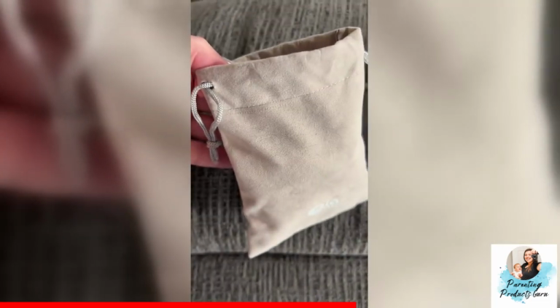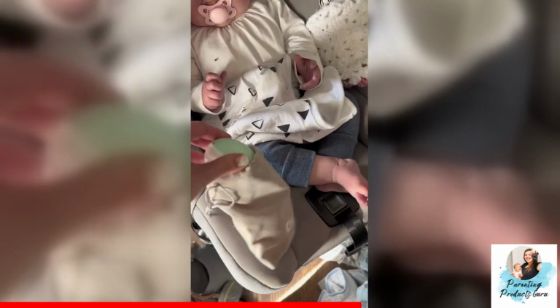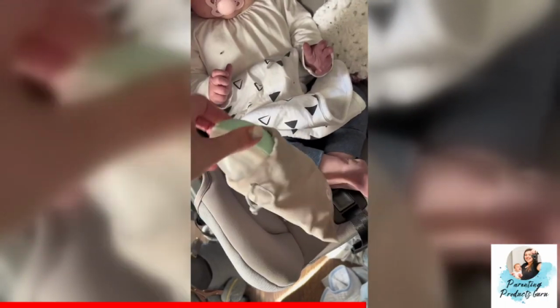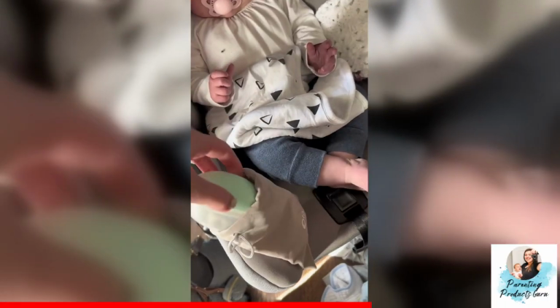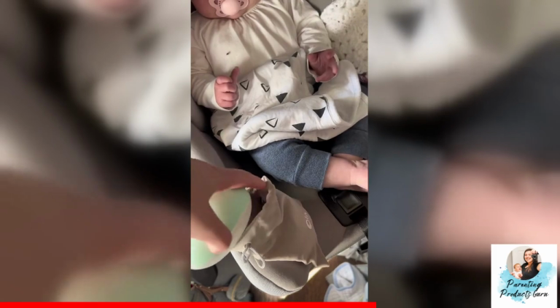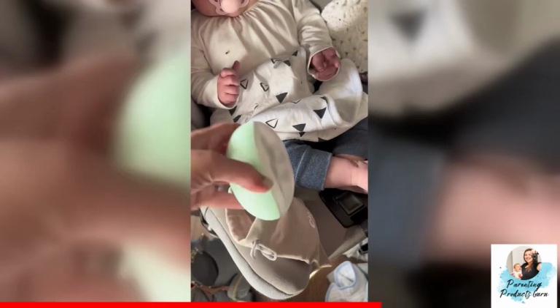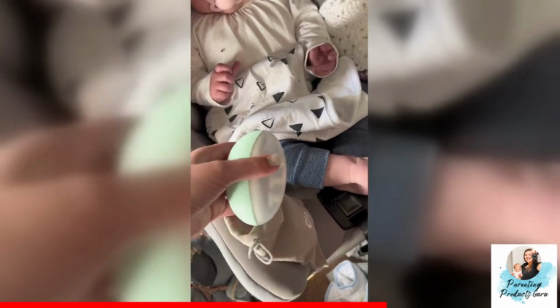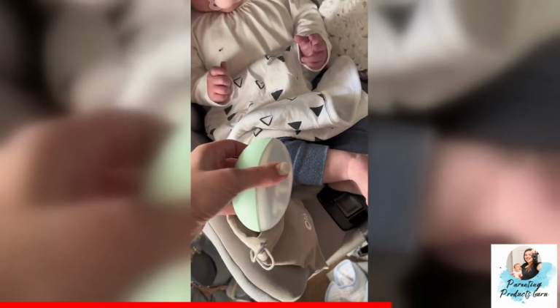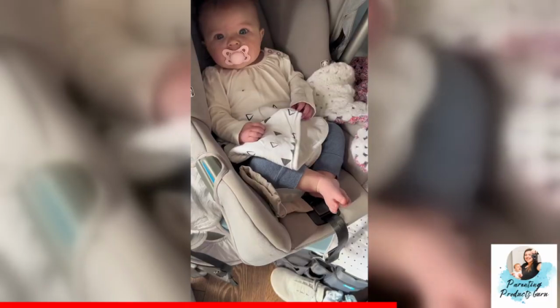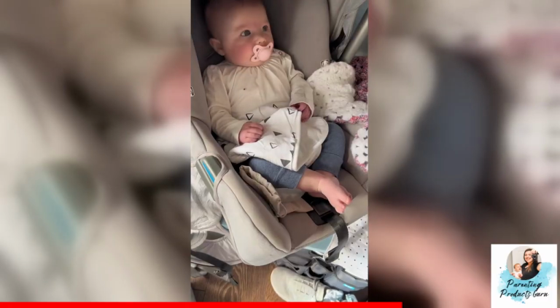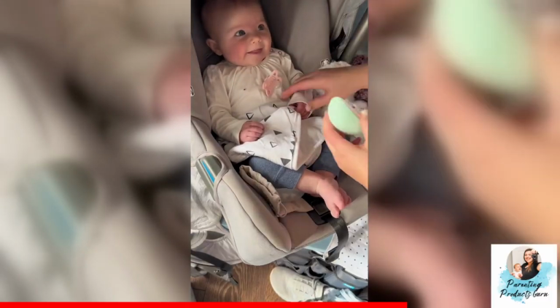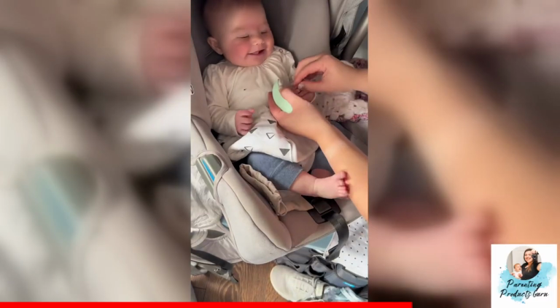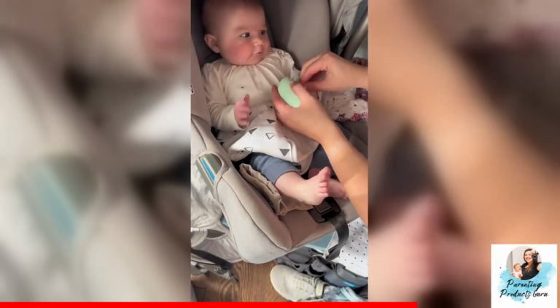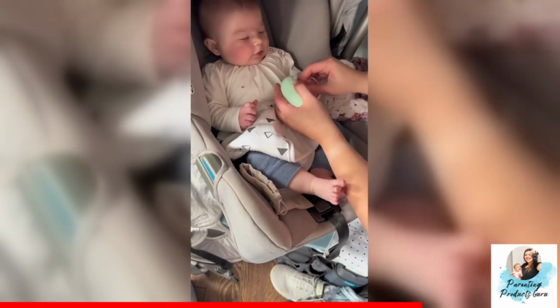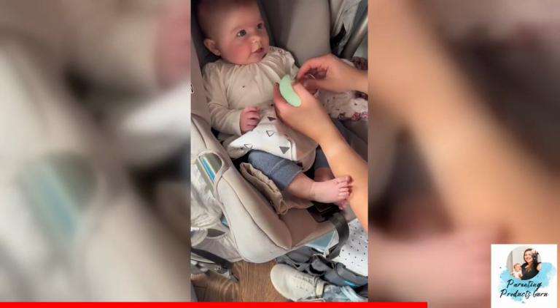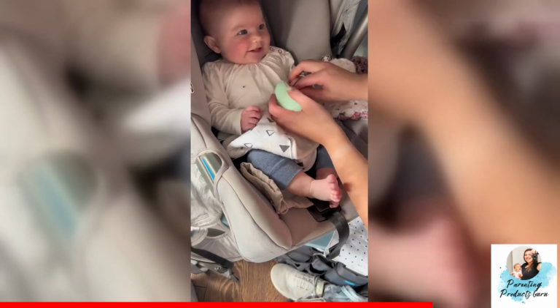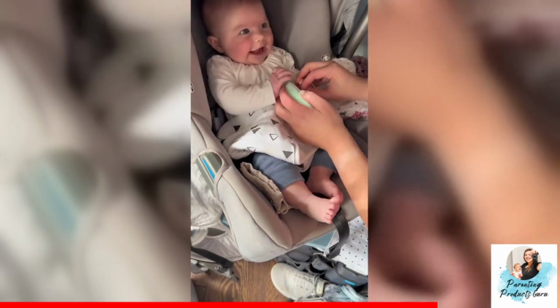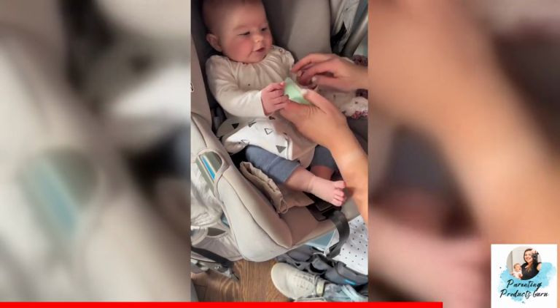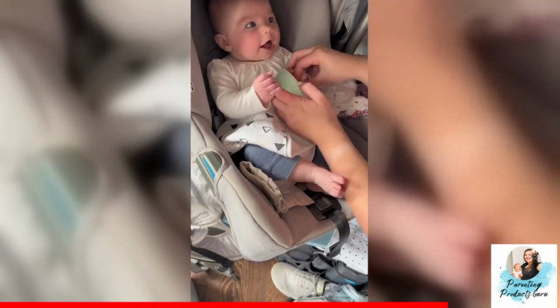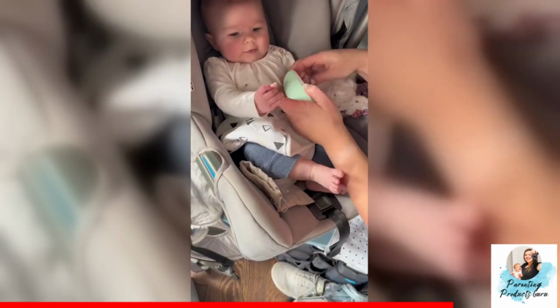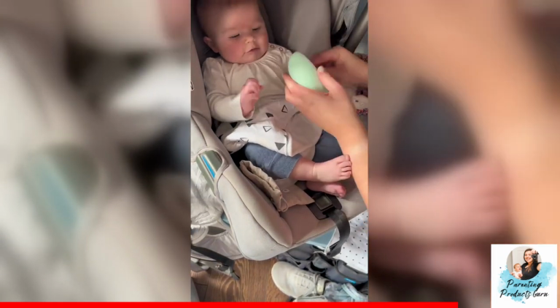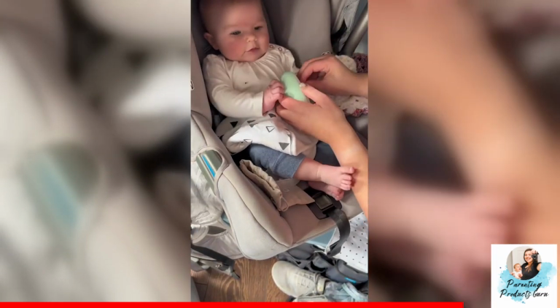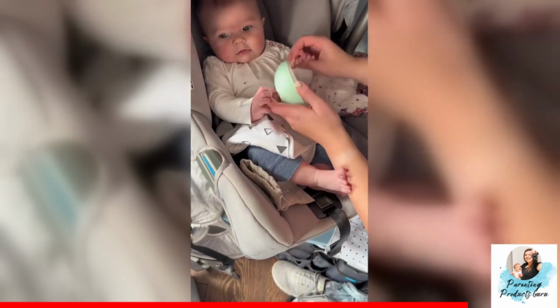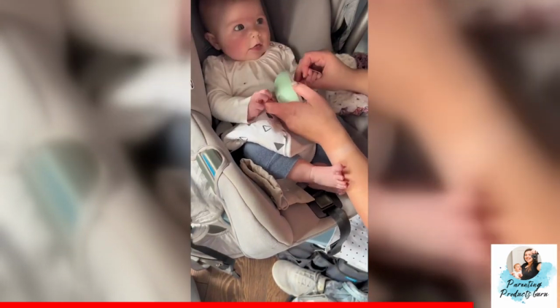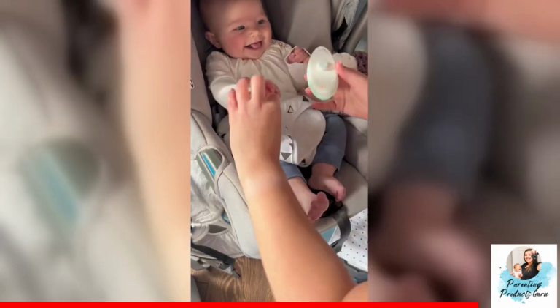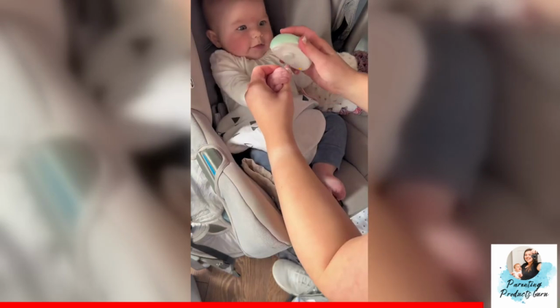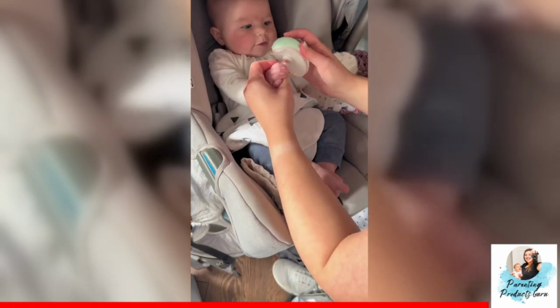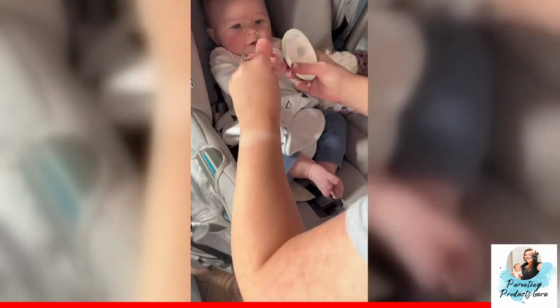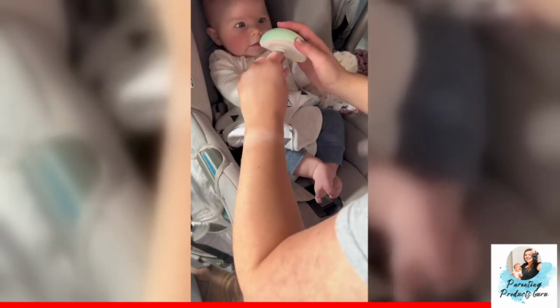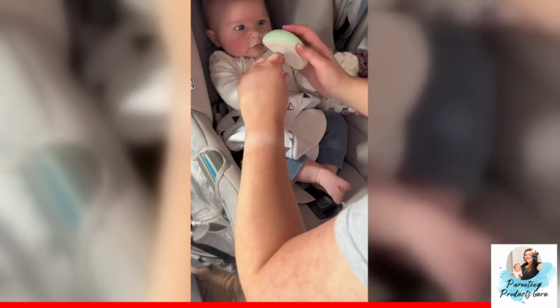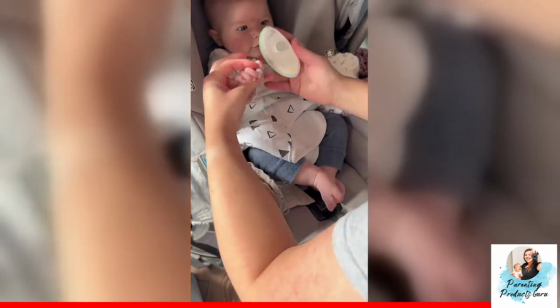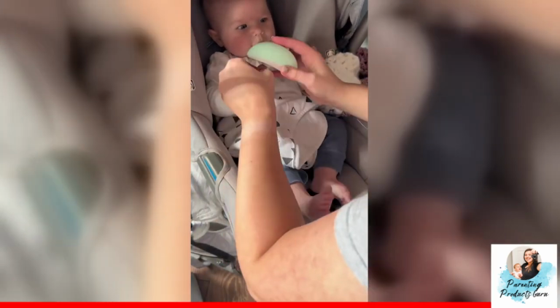Trimming your baby's nails has never been easier. You simply get out your nail file, take off the lid, turn it on and then take each finger and file accordingly. You'll see my baby is completely unfazed and she actually kind of enjoys this process — it's very quick and tearless work to get her nails trimmed up.